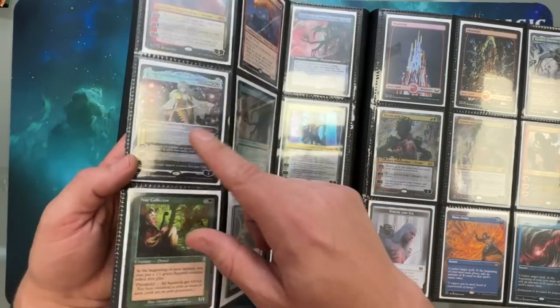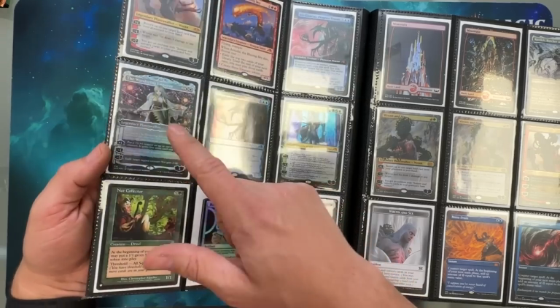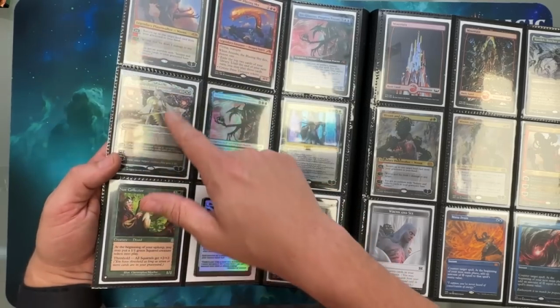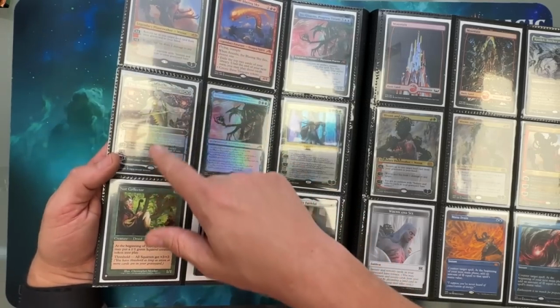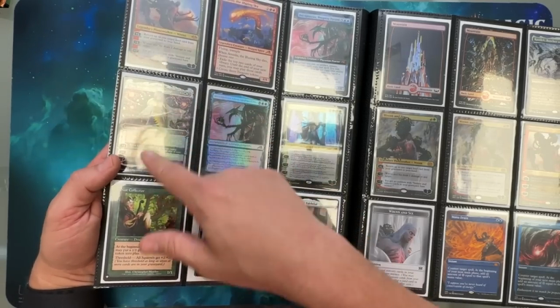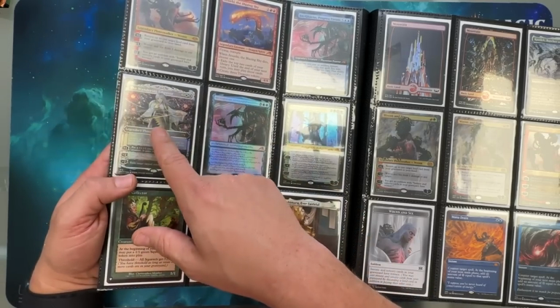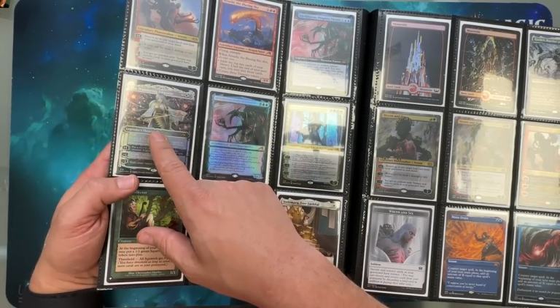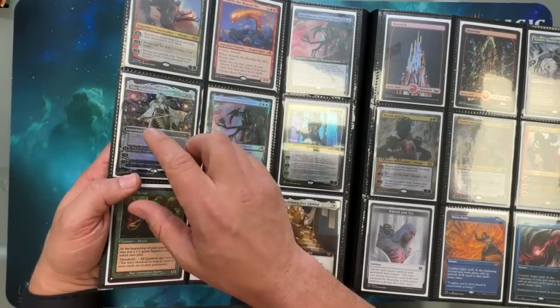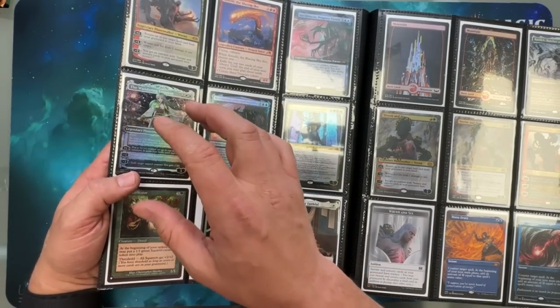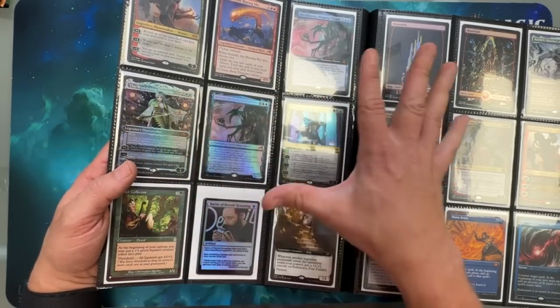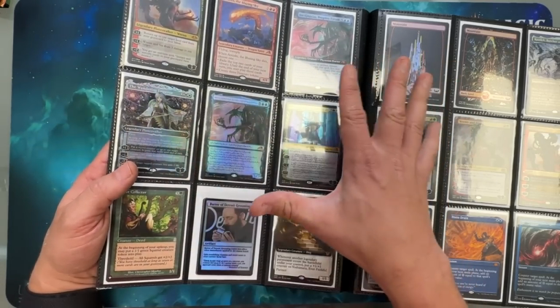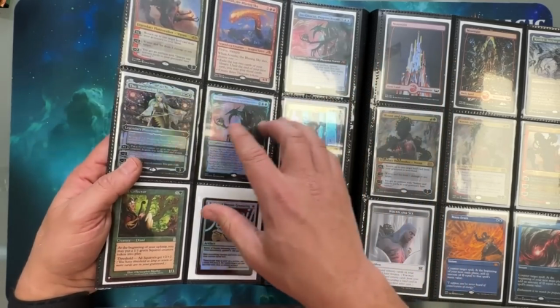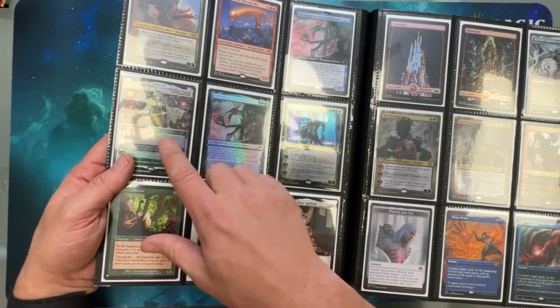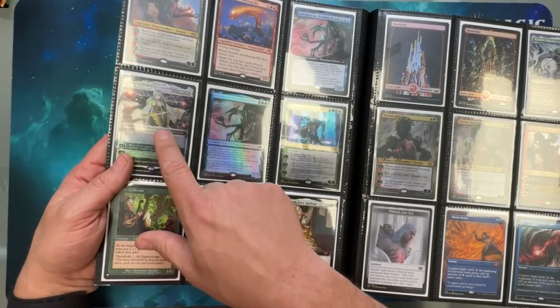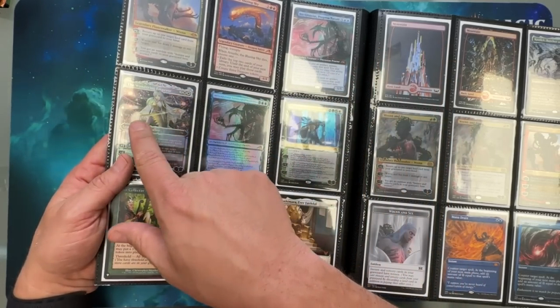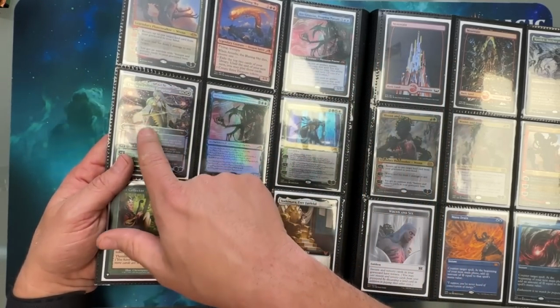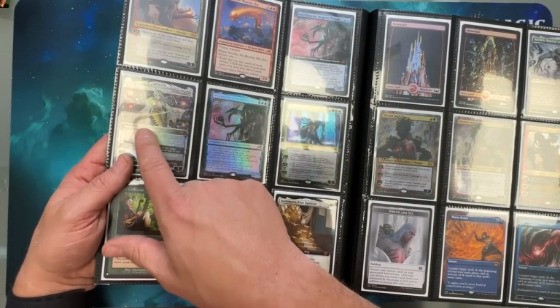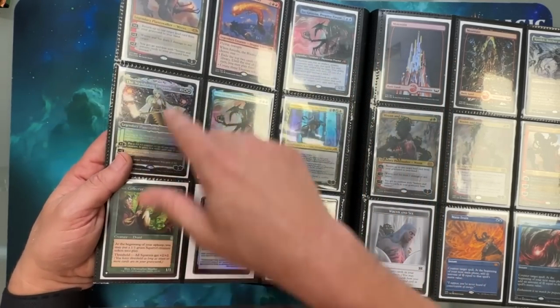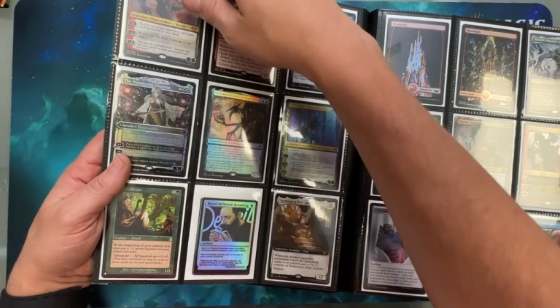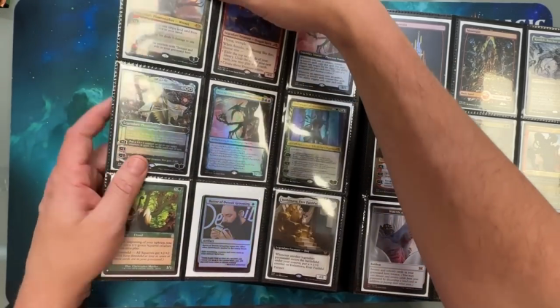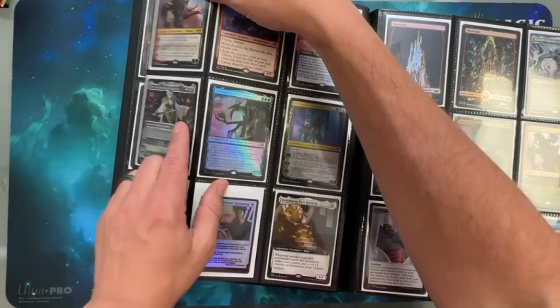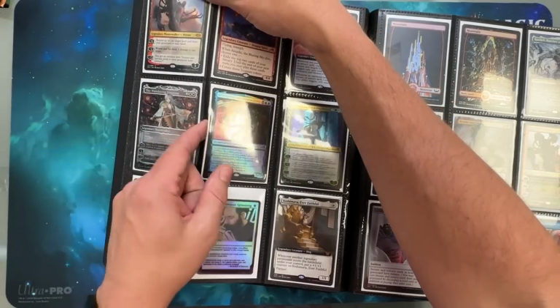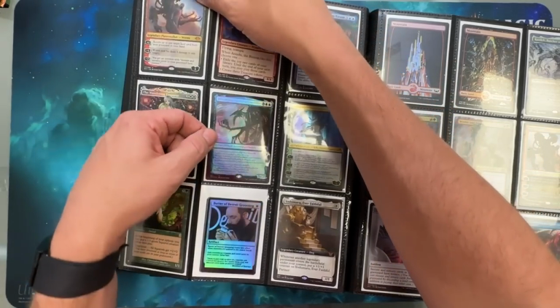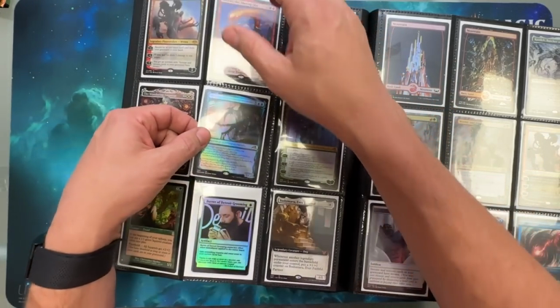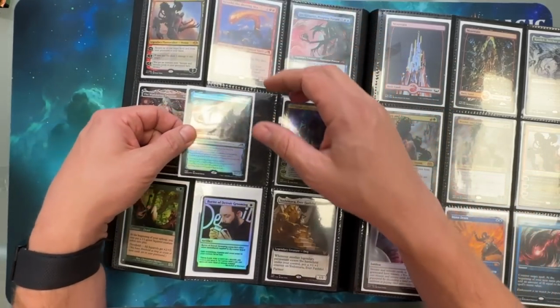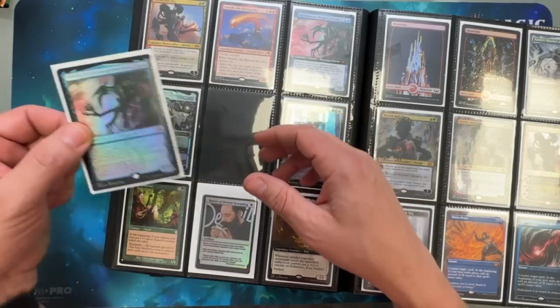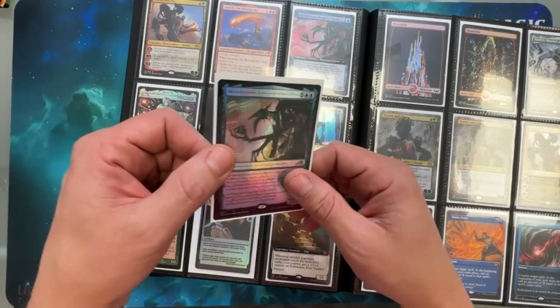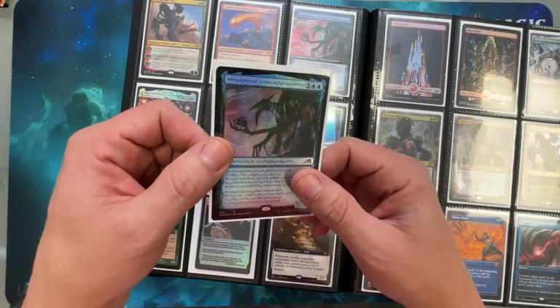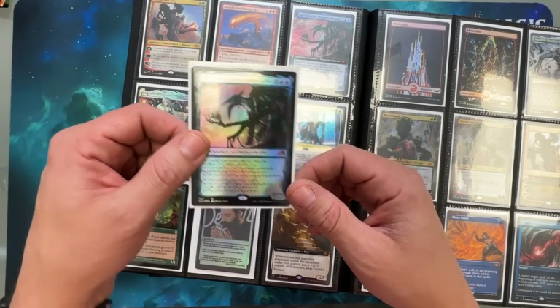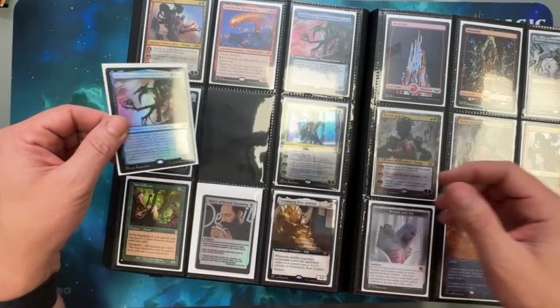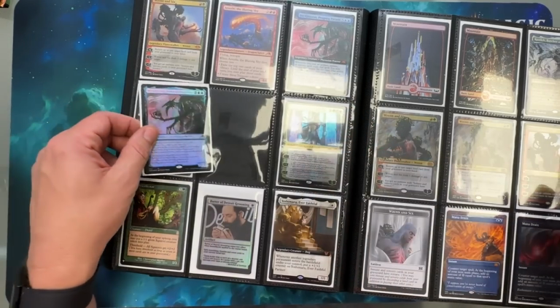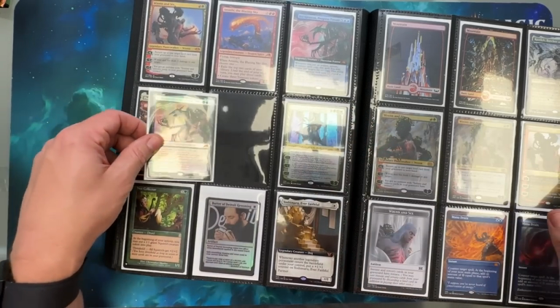That's what the type of variants they need to go for — not like five variants. Just do one variant that's hard to get. And if you get it, awesome. If not, you always have the other cards to play with.